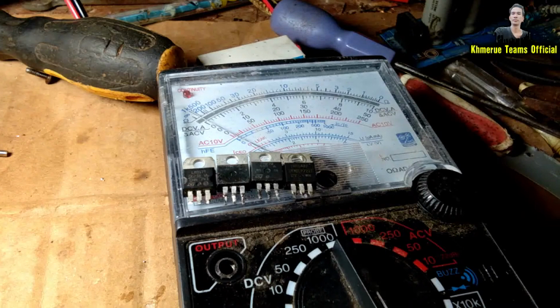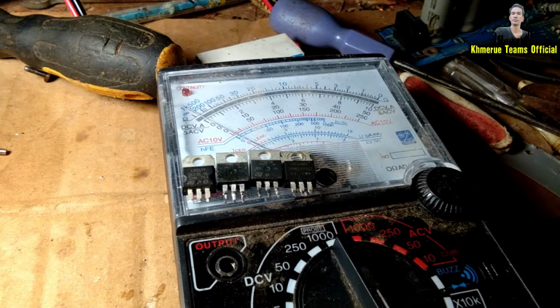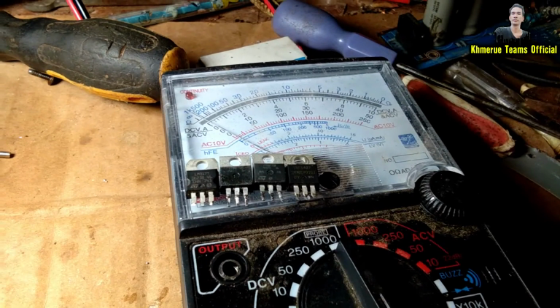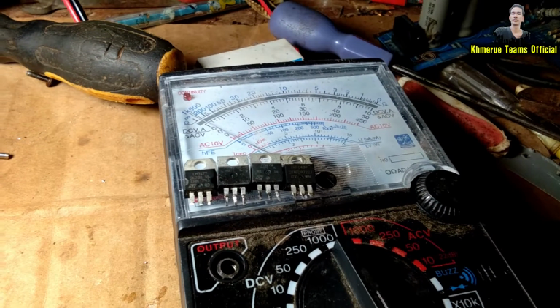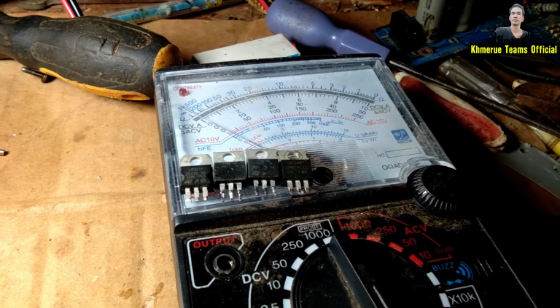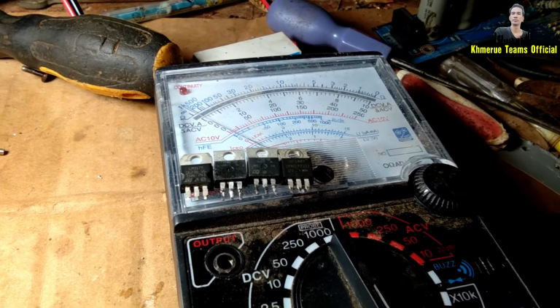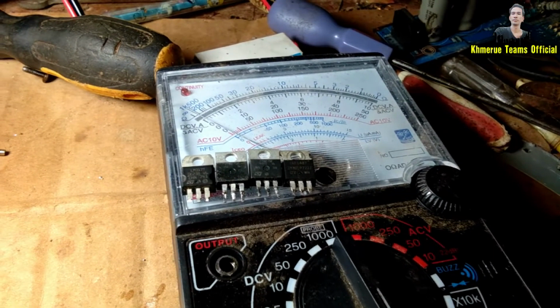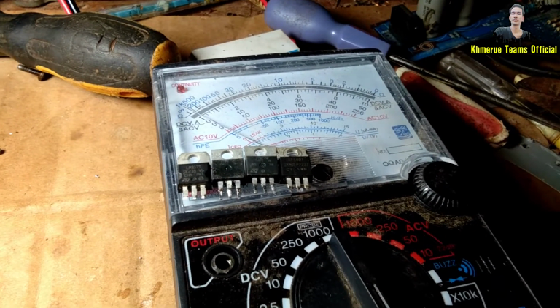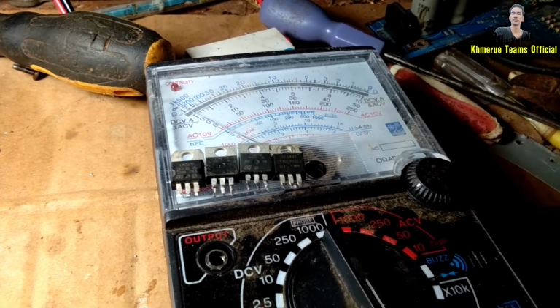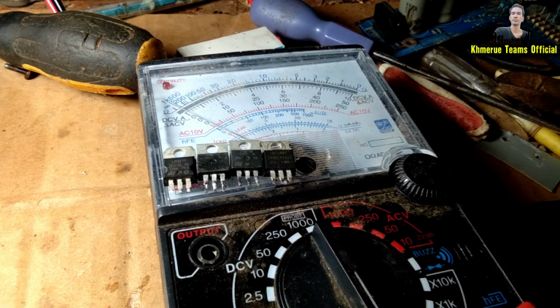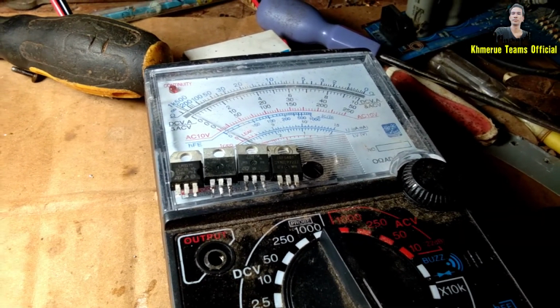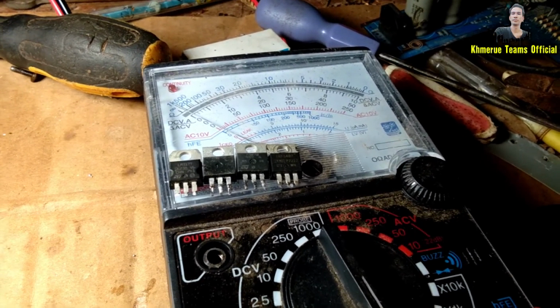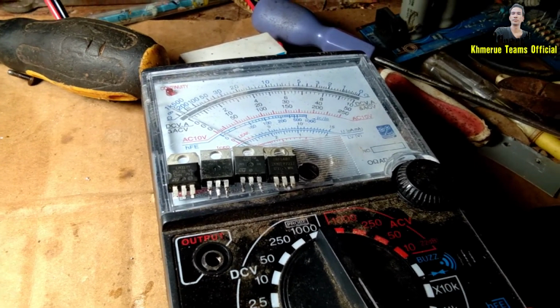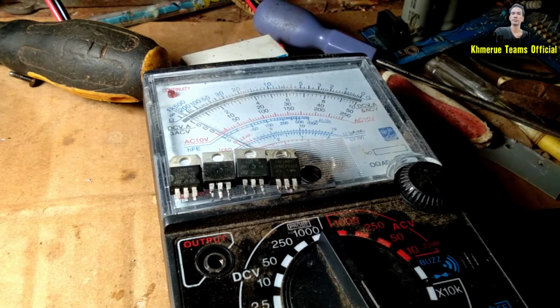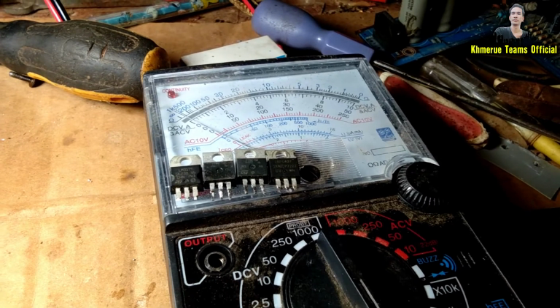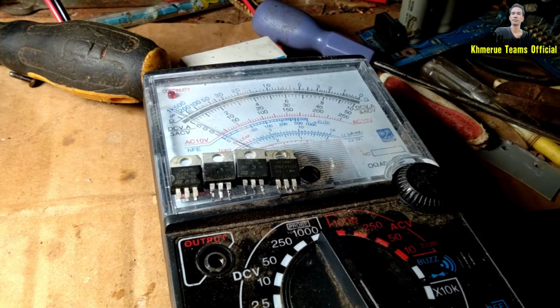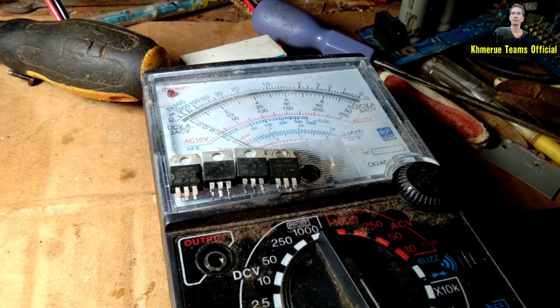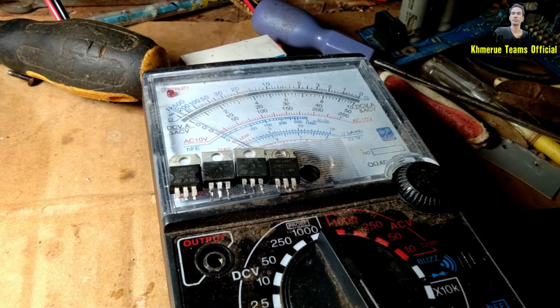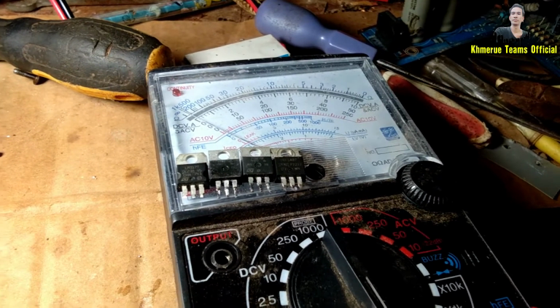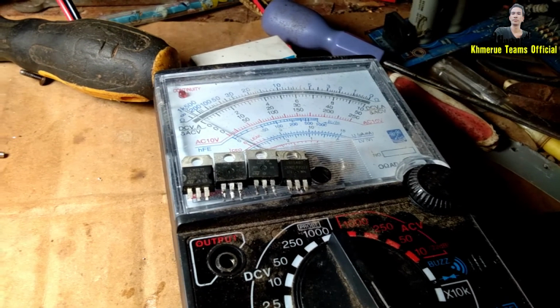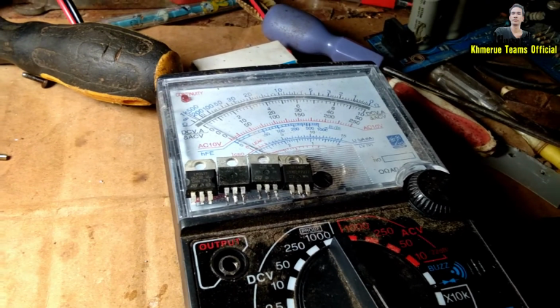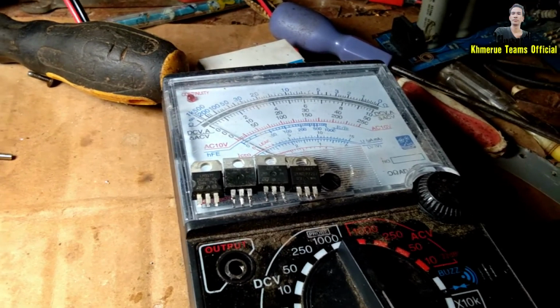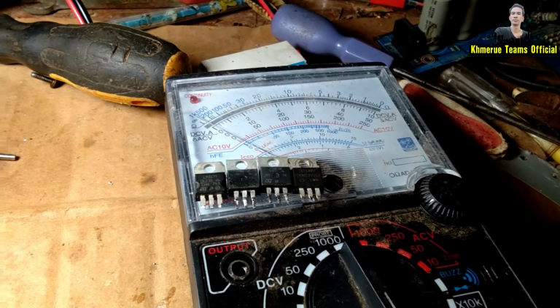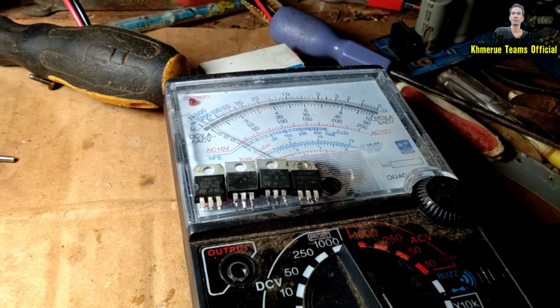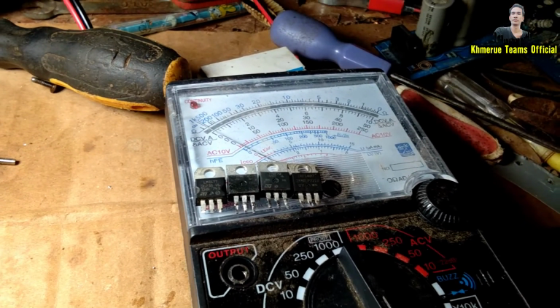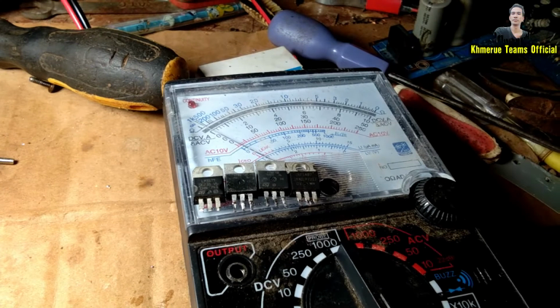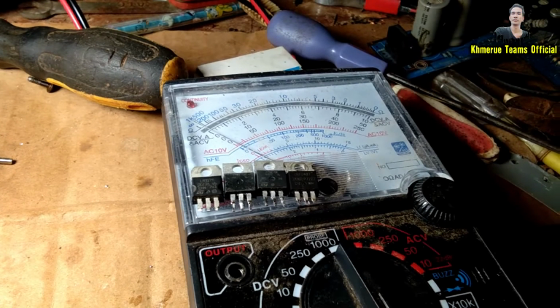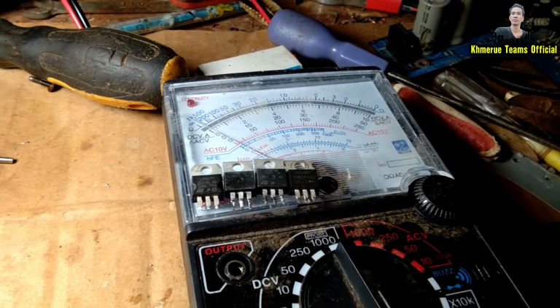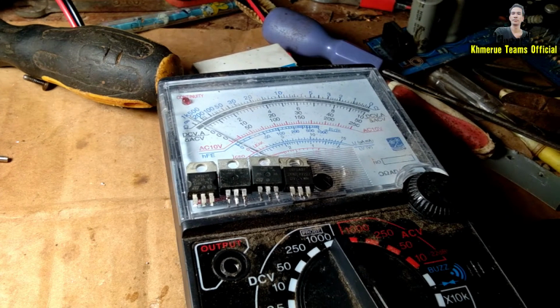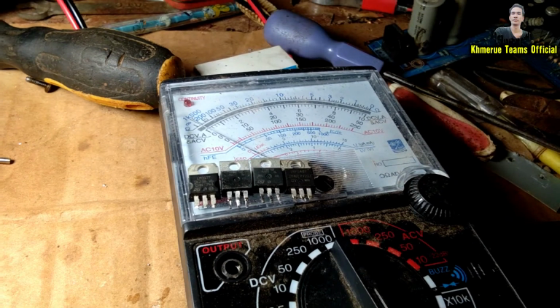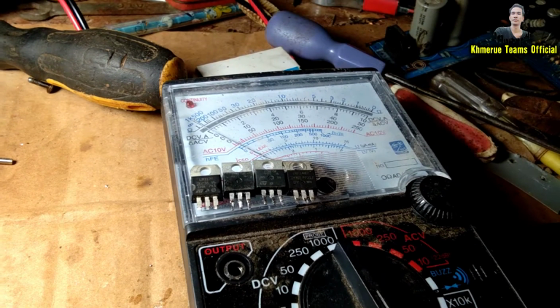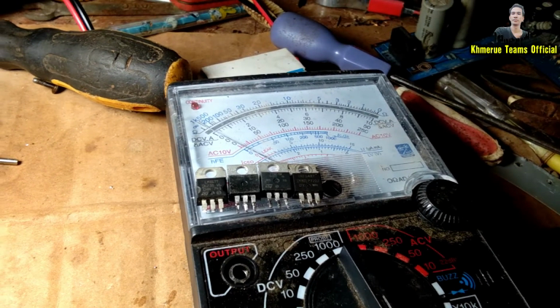Hello everyone, welcome back to Kumayui Team official channel. Today I am Cho Yi again and I will teach you how to measure the MOSFET.